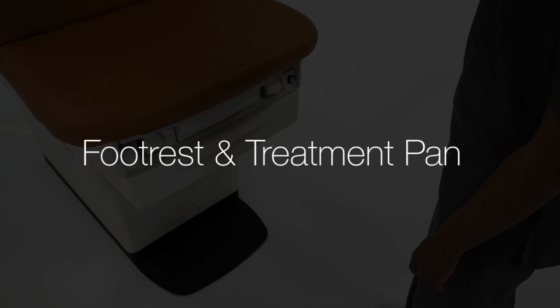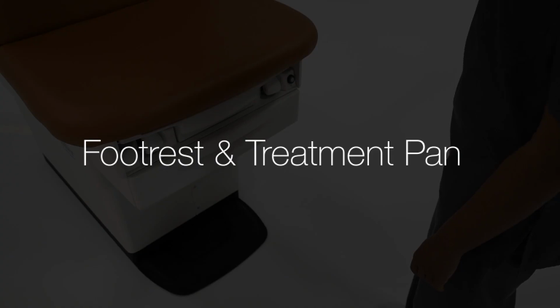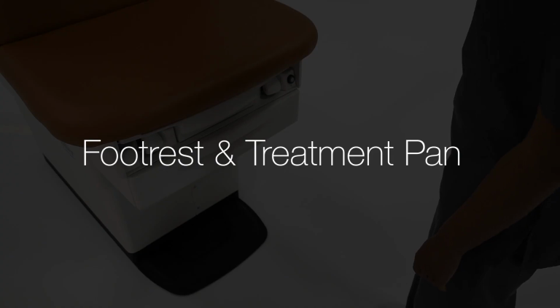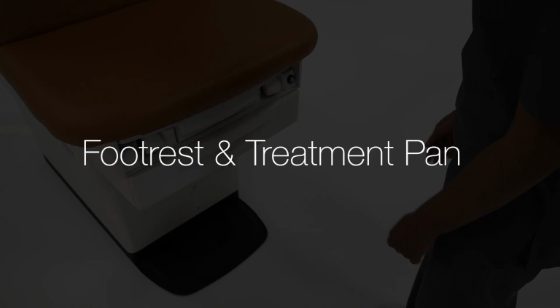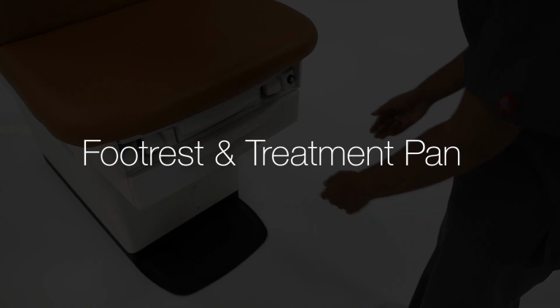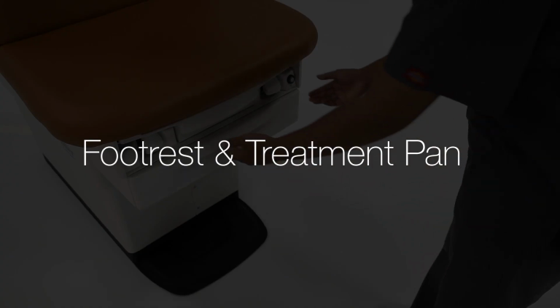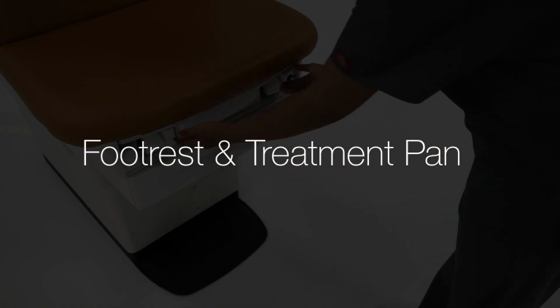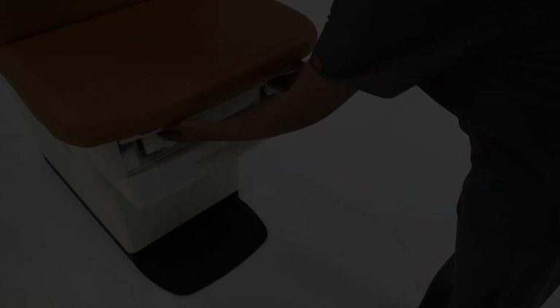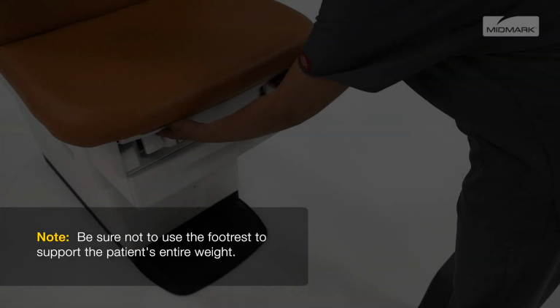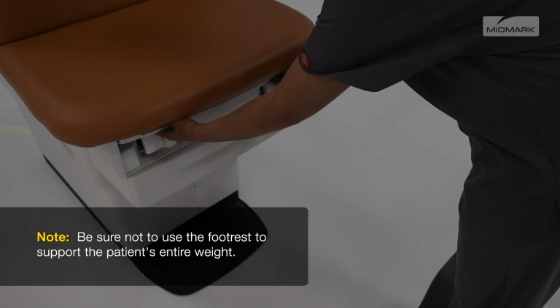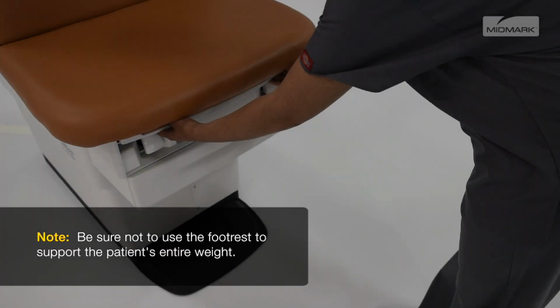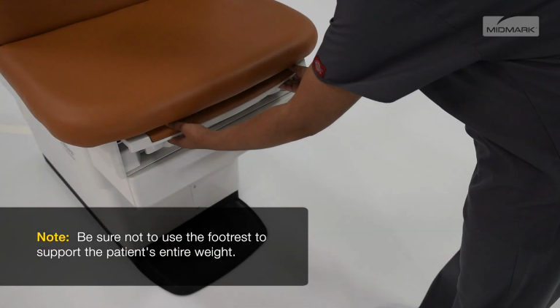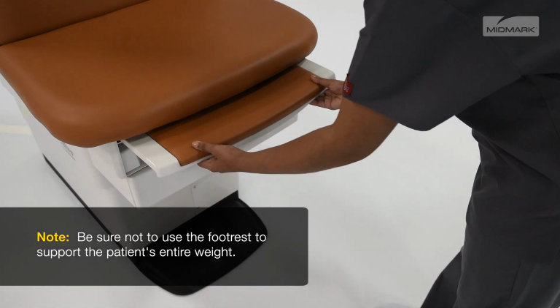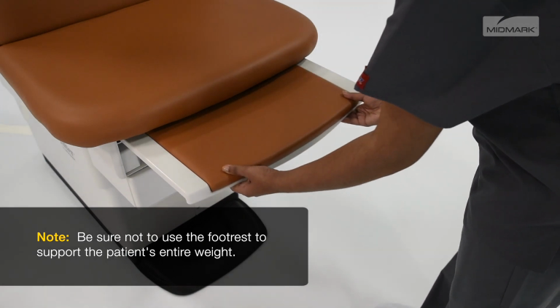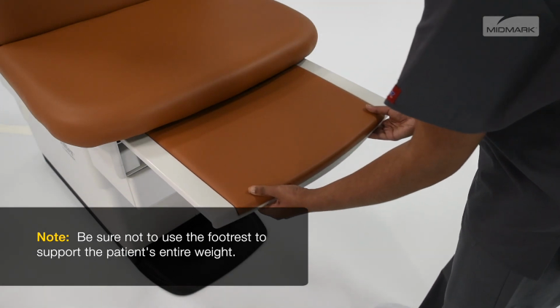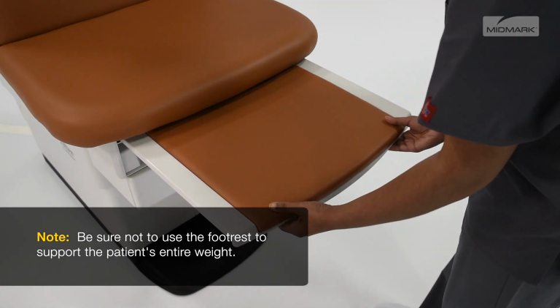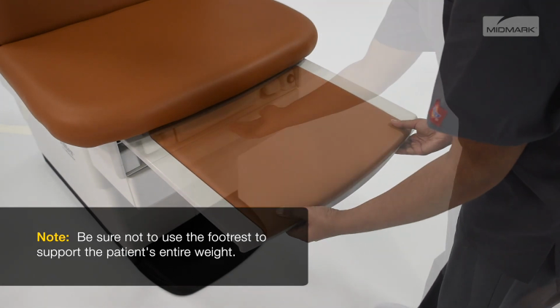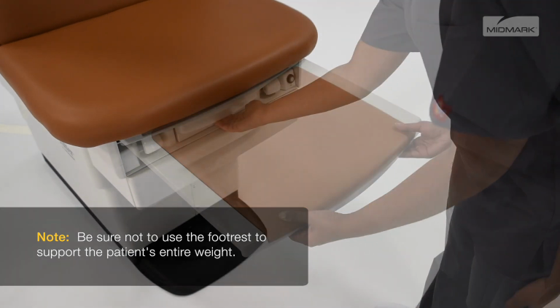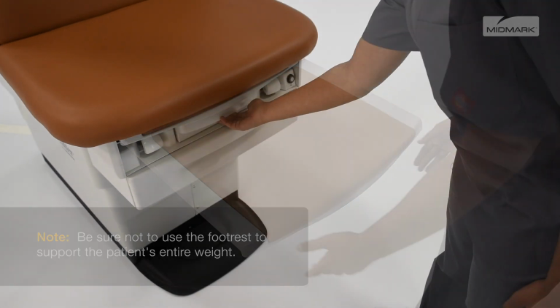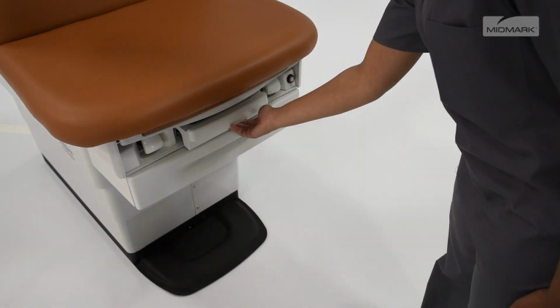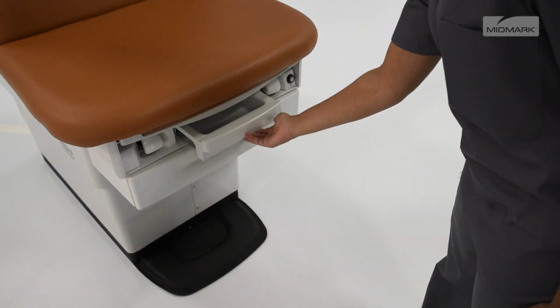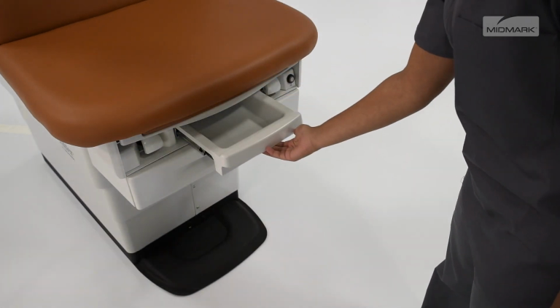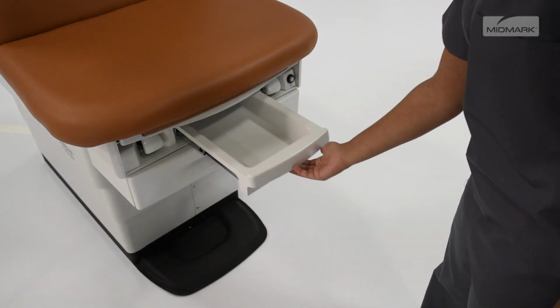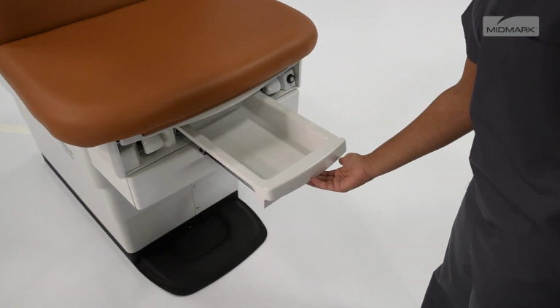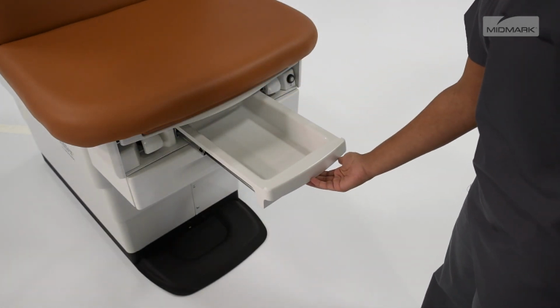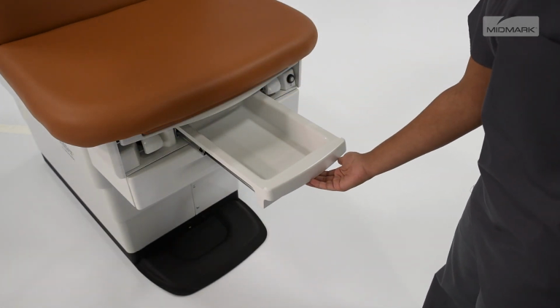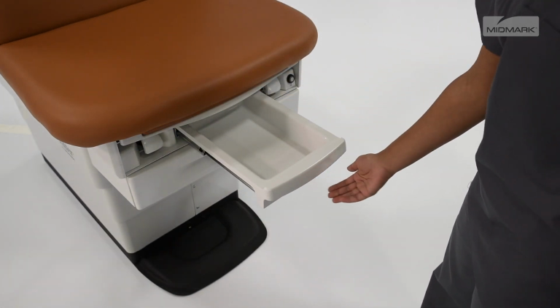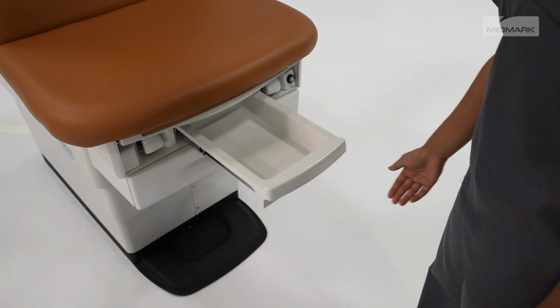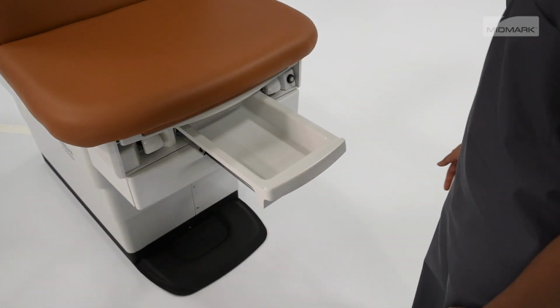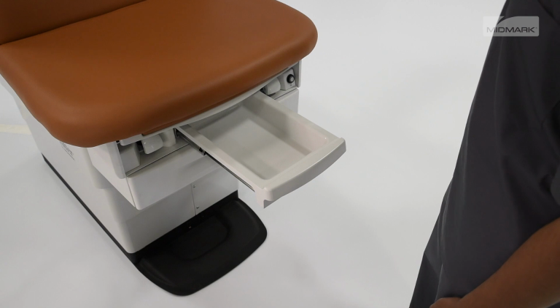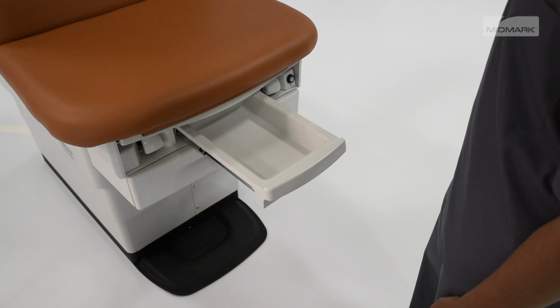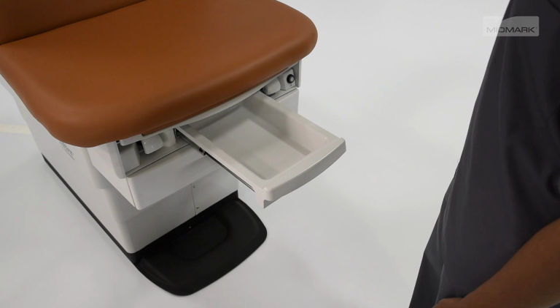To extend the foot rest, pull the foot rest out to the desired position. To access the chair treatment pan, pull the treatment pan out to the desired position.